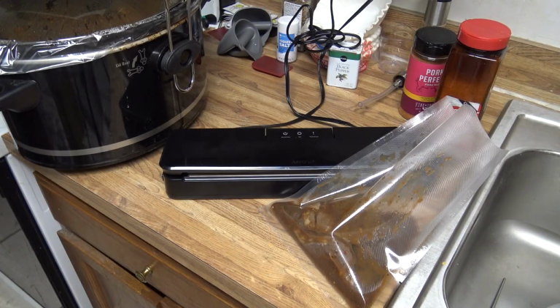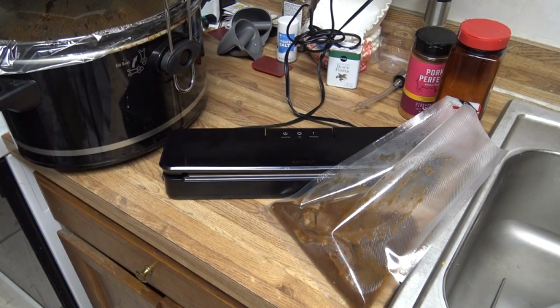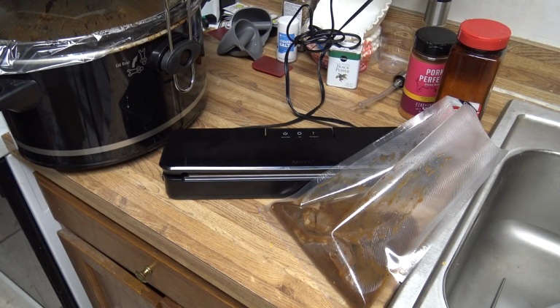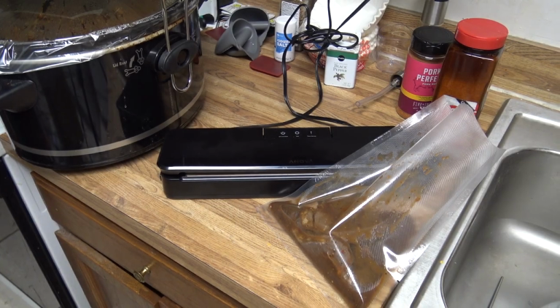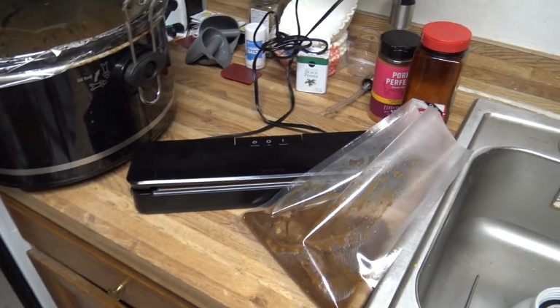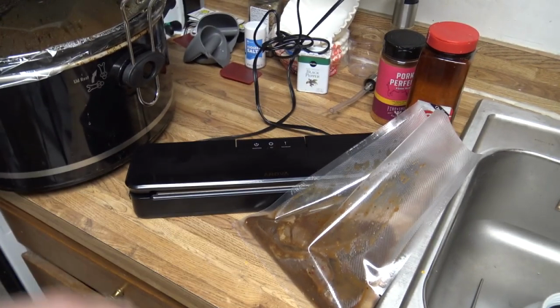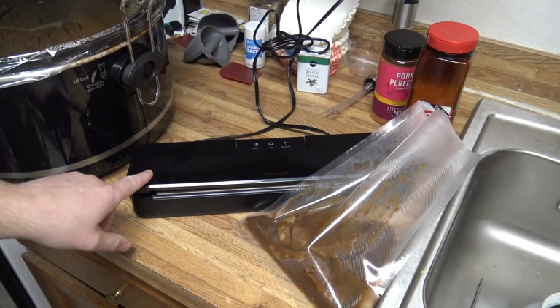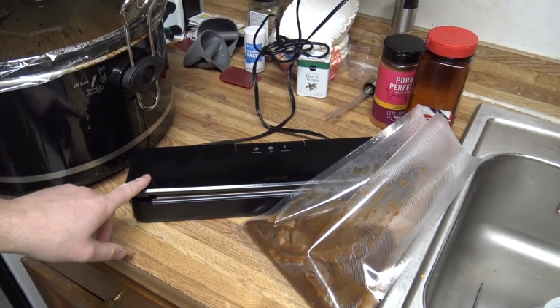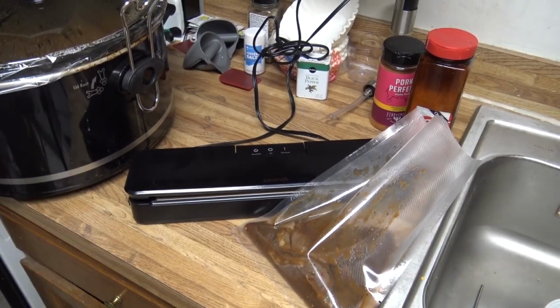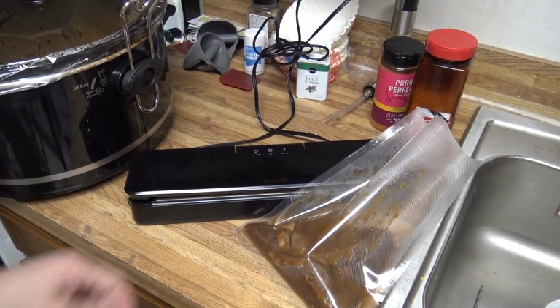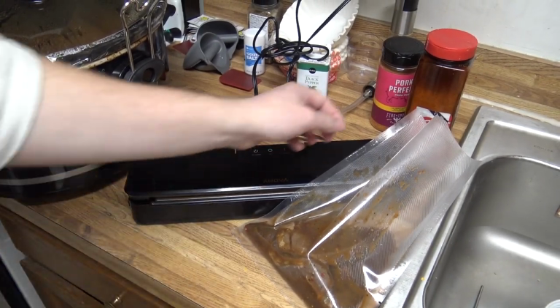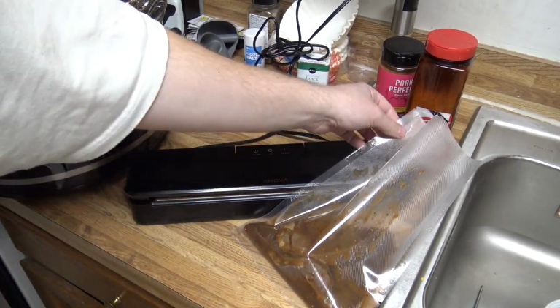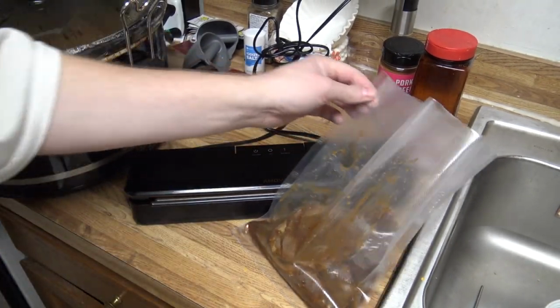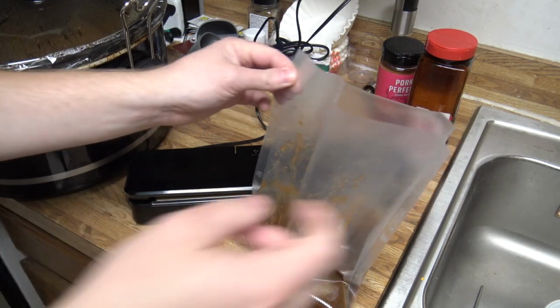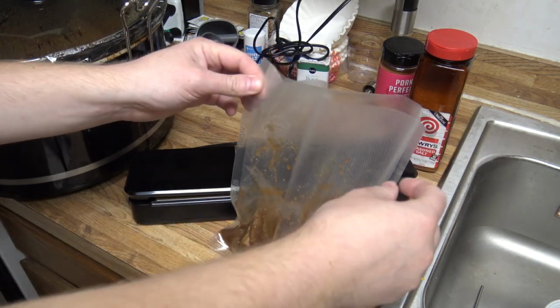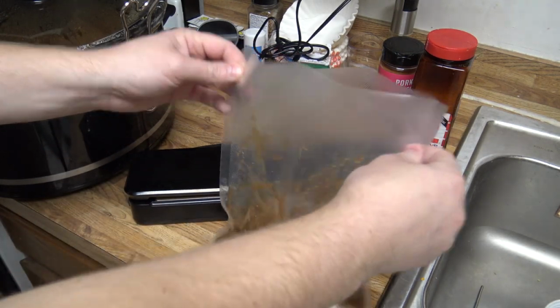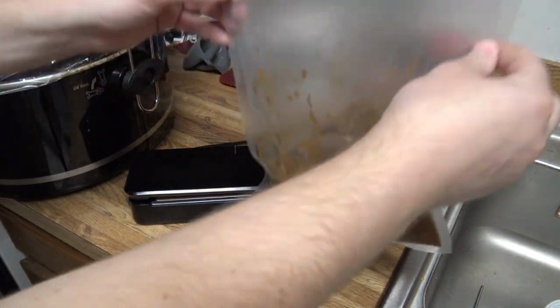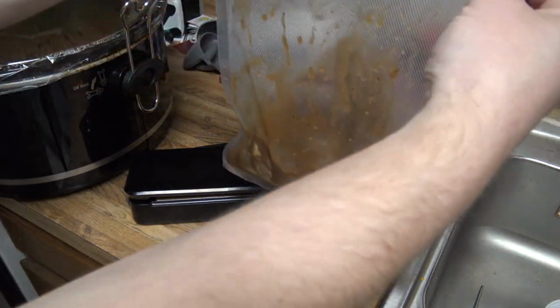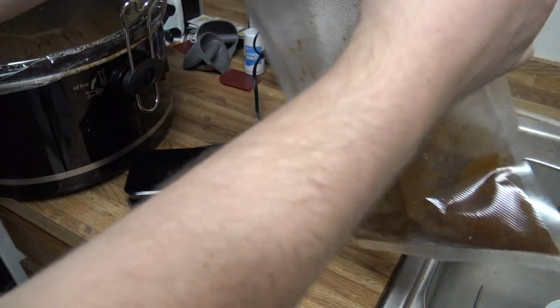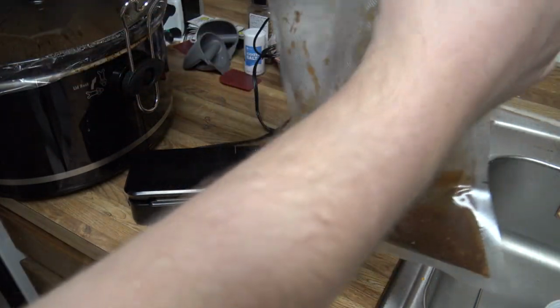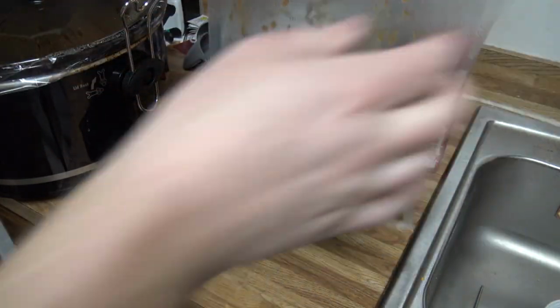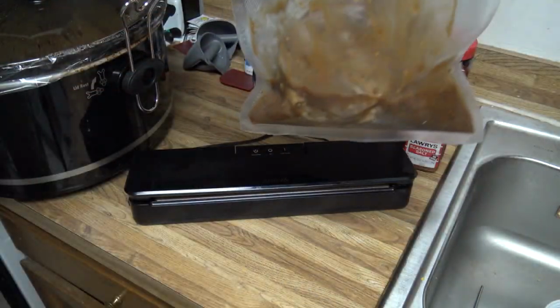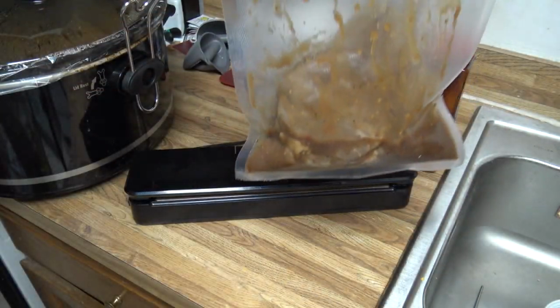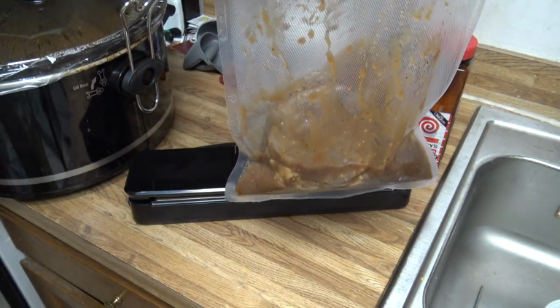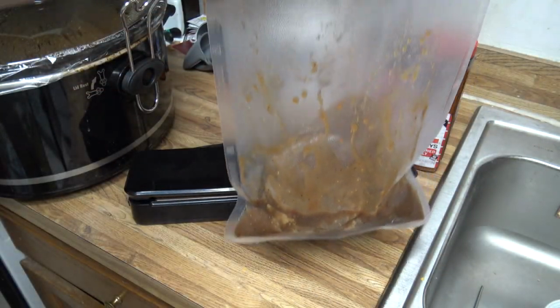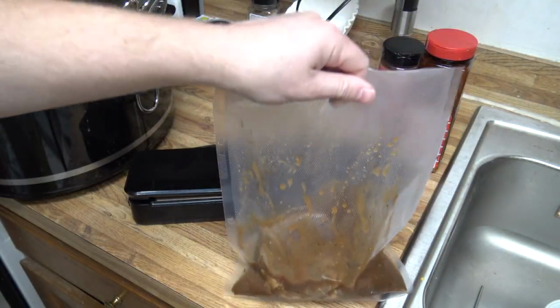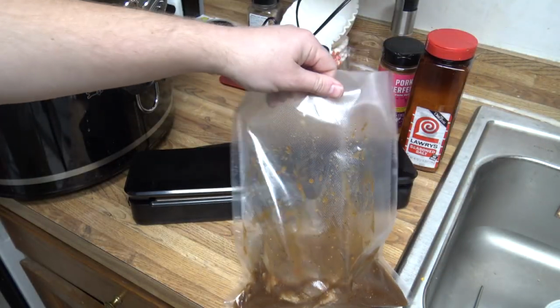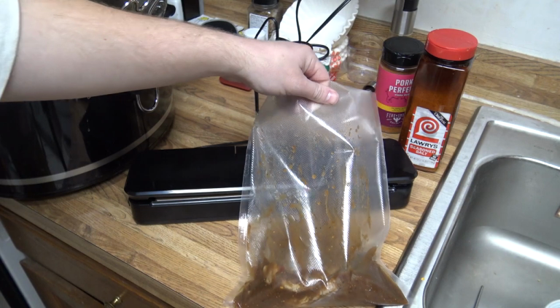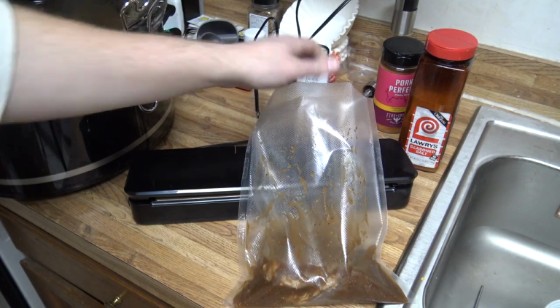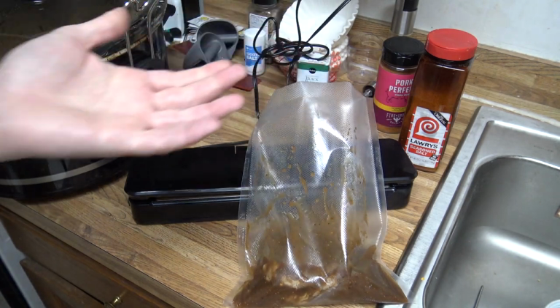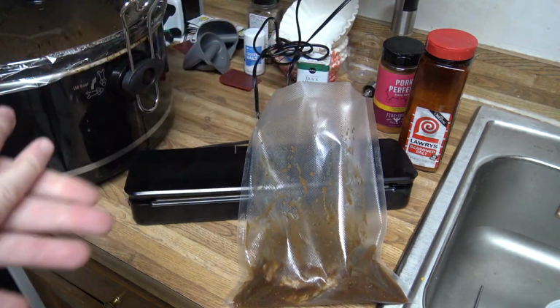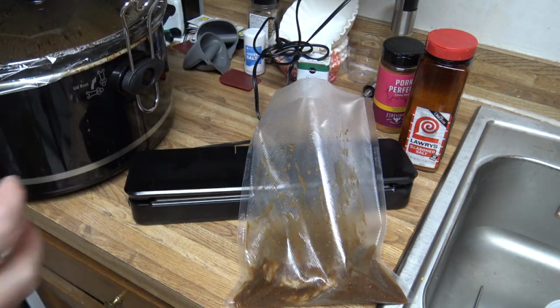Hey everybody. In this video we've got an ANOVA vacuum sealer and I've got some ButcherBox steaks that we're marinating here in a vacuum seal bag. I'll put some Amazon links to these products if you want to check them out — it'll be in the description.